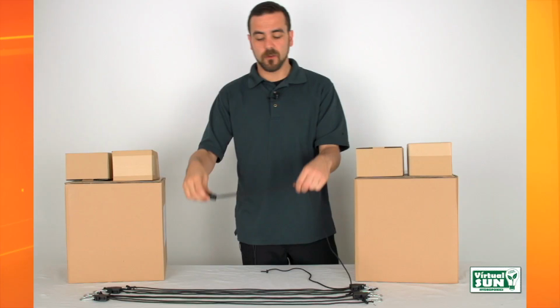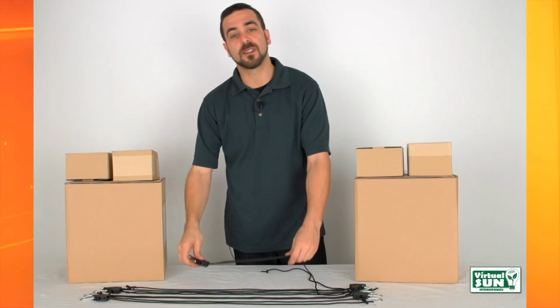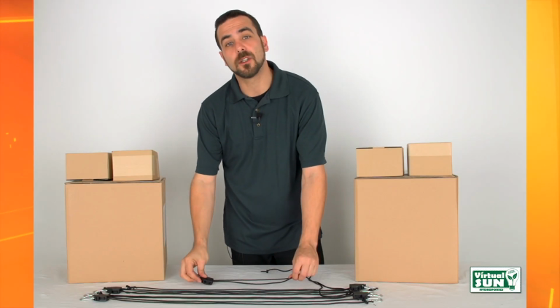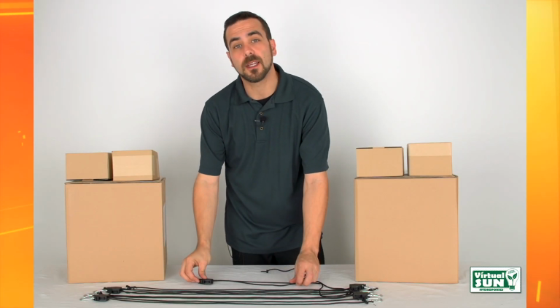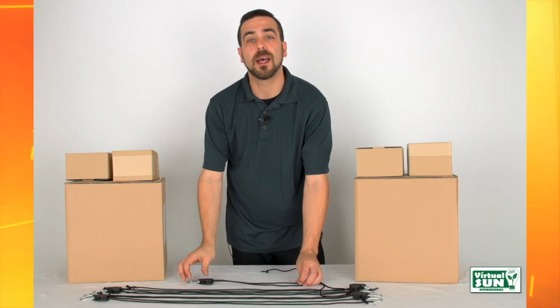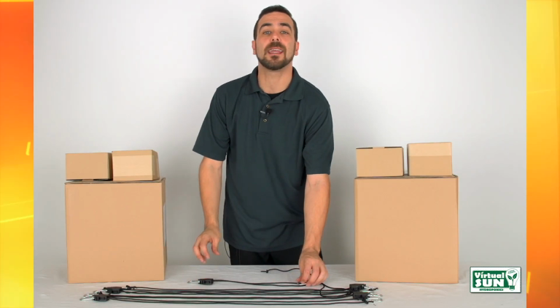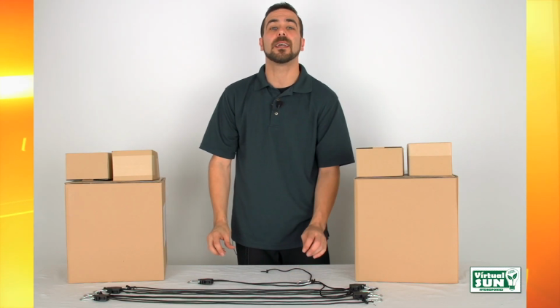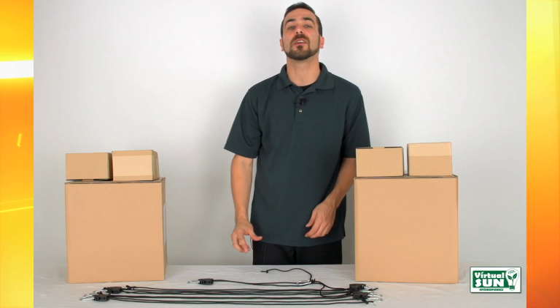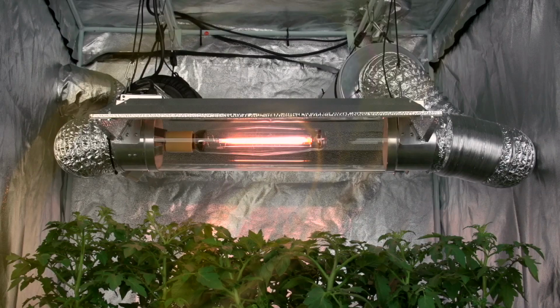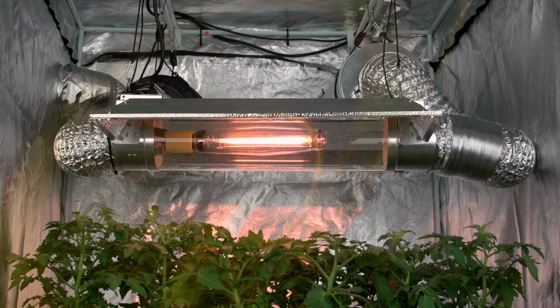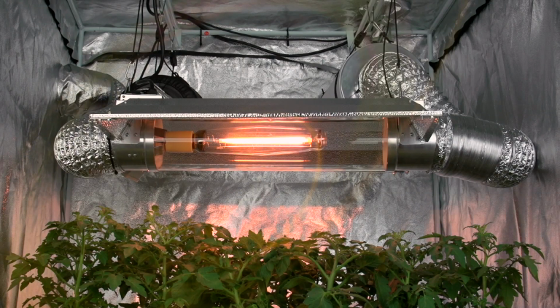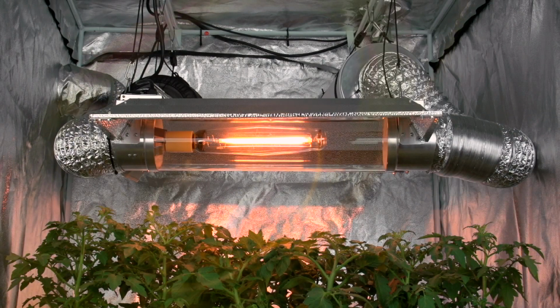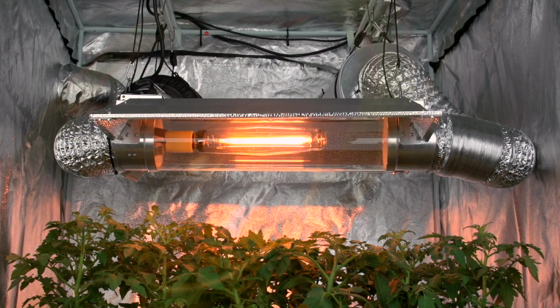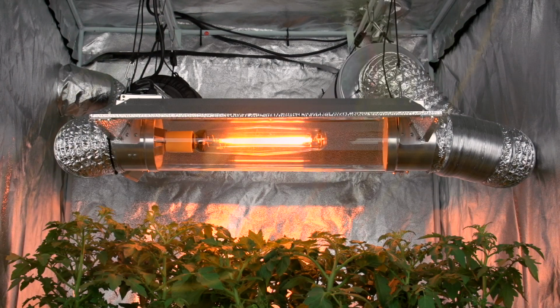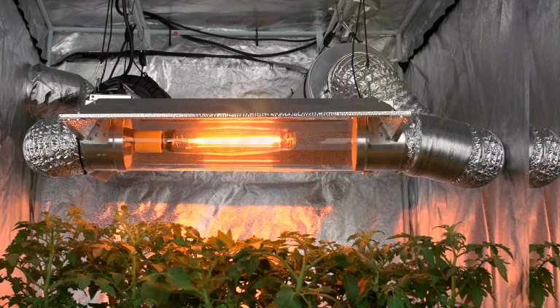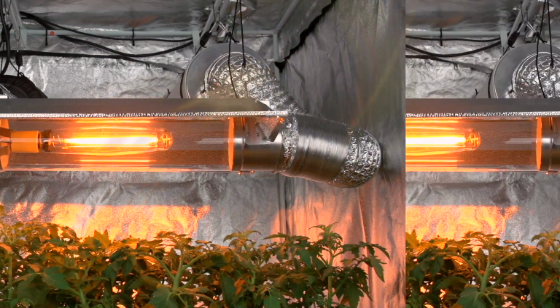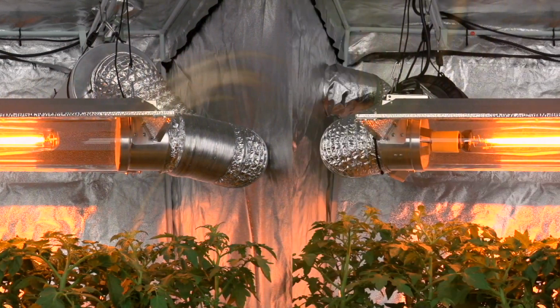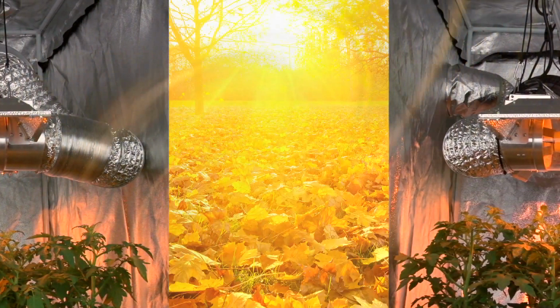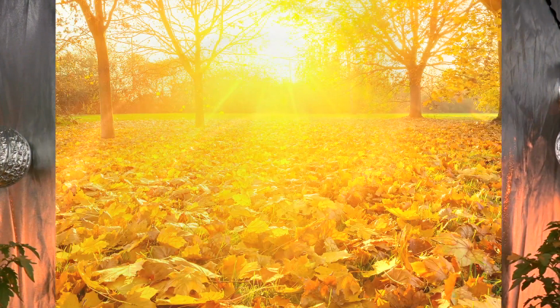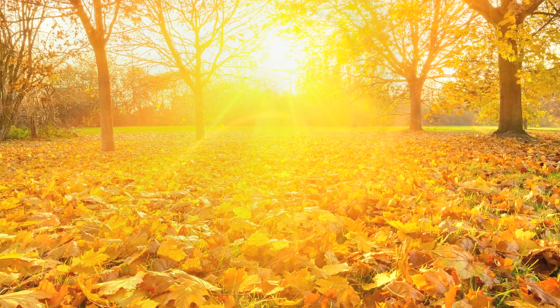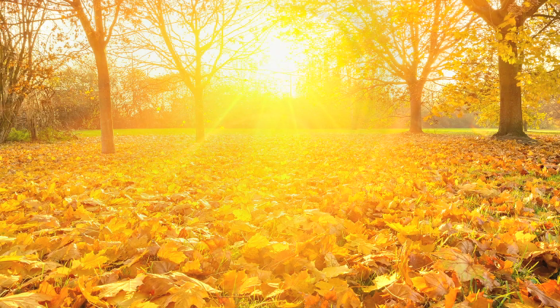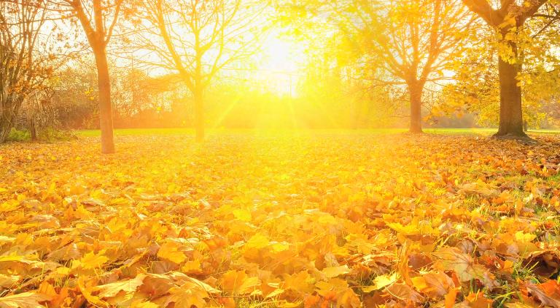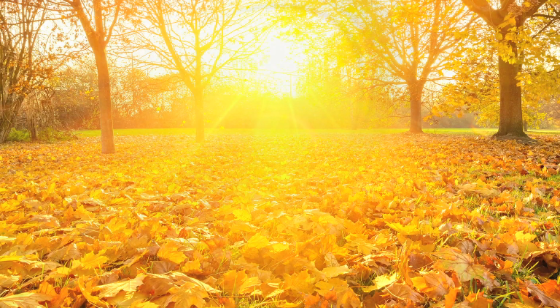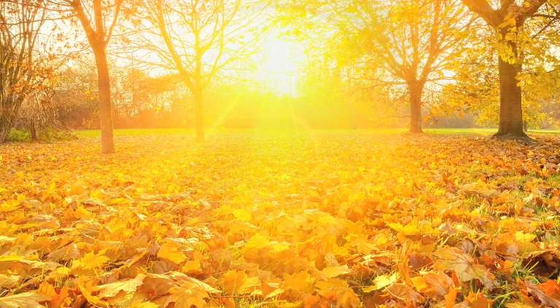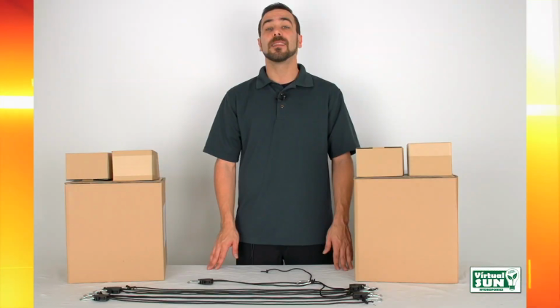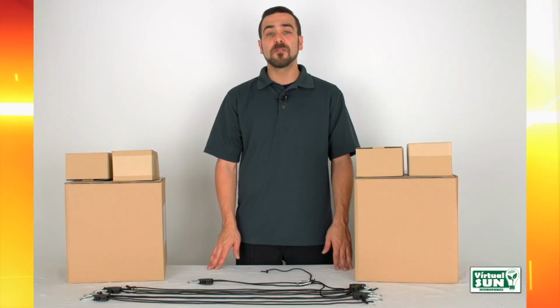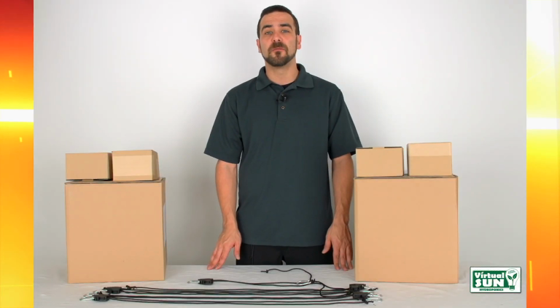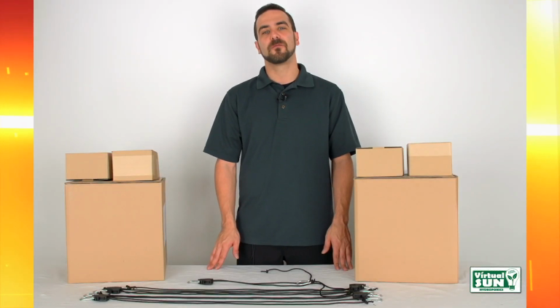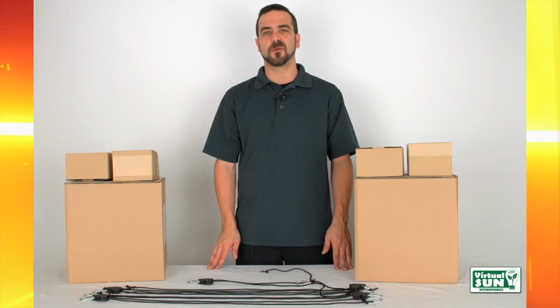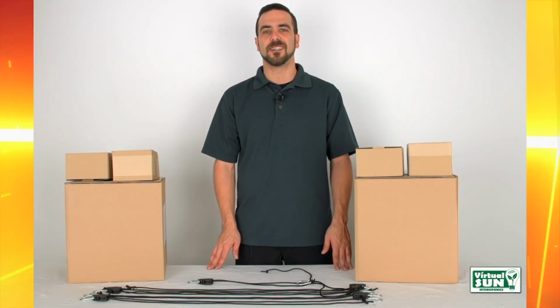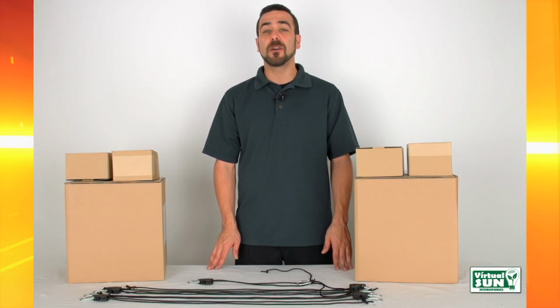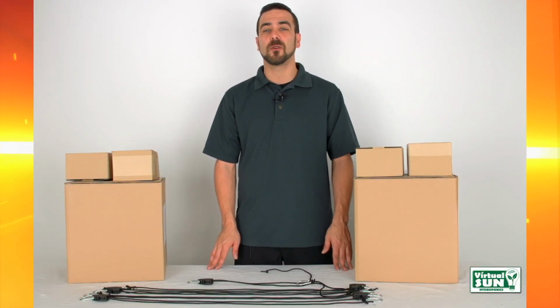Virtual Sun Hydroponics Grow Light Hanging Kits are easy to use, extremely durable, and weather resistant, ensuring your grow experience be a success. Let's go grow! Virtual Sun, the grower's choice.